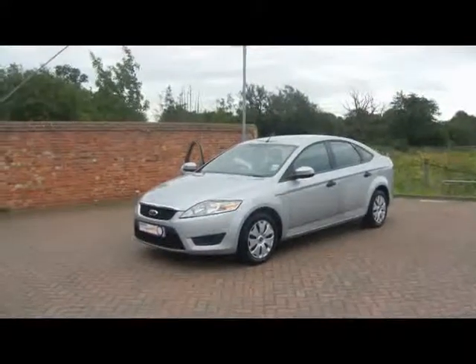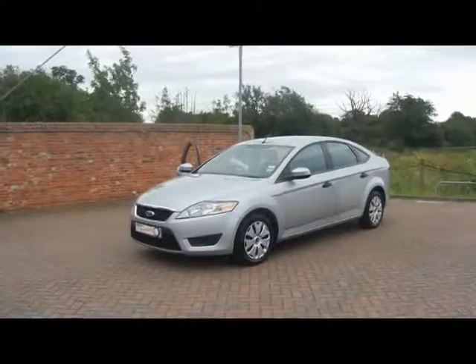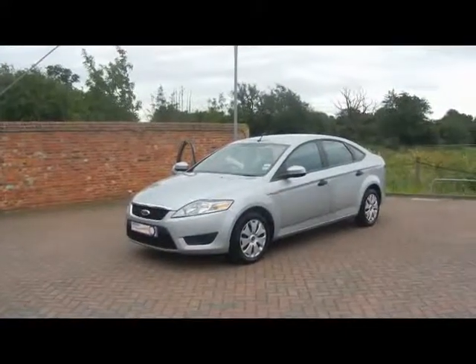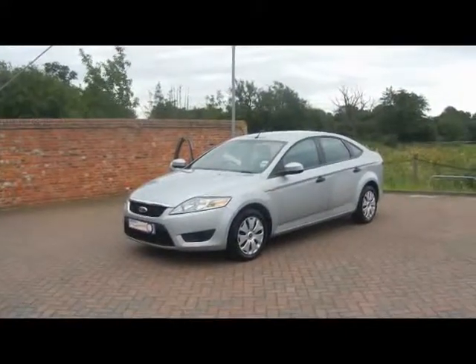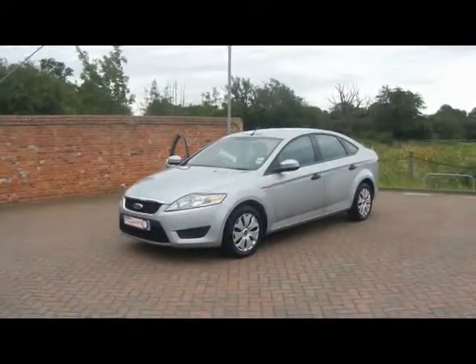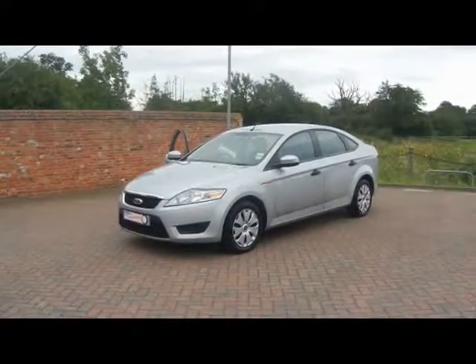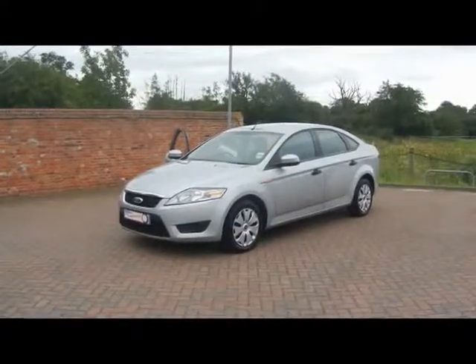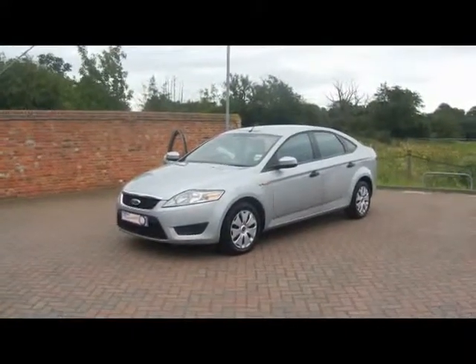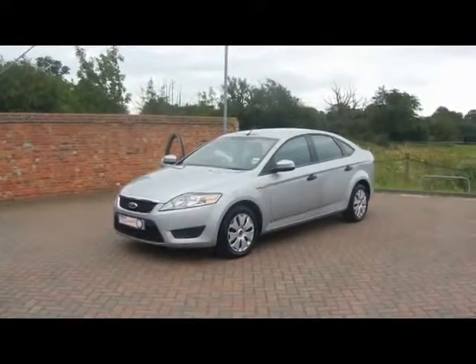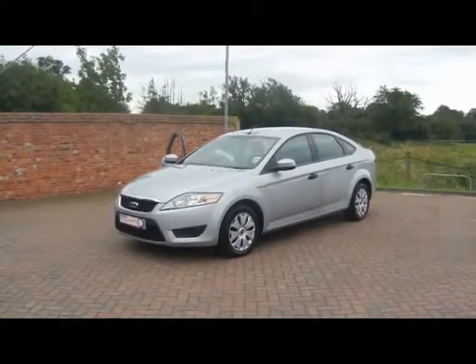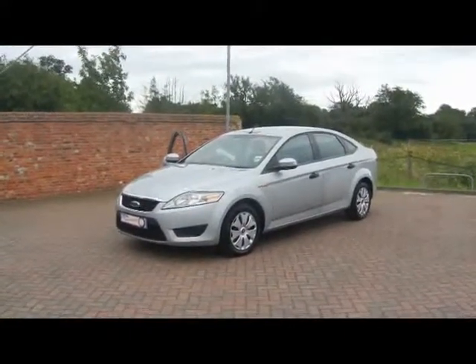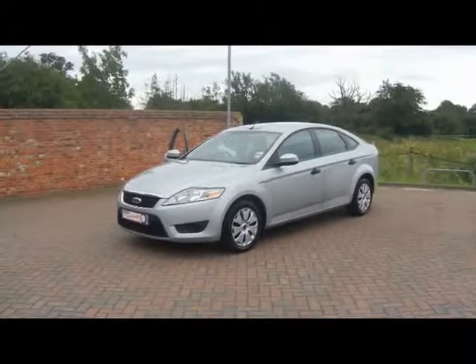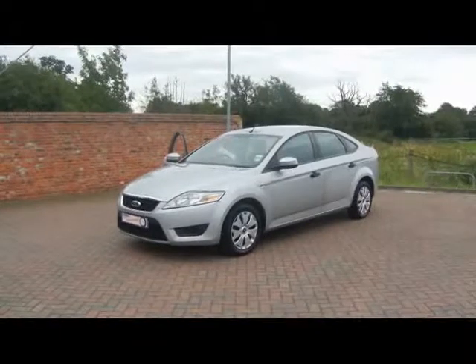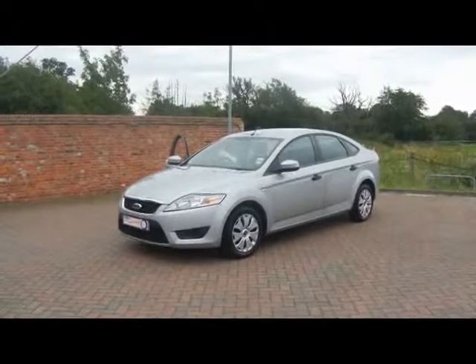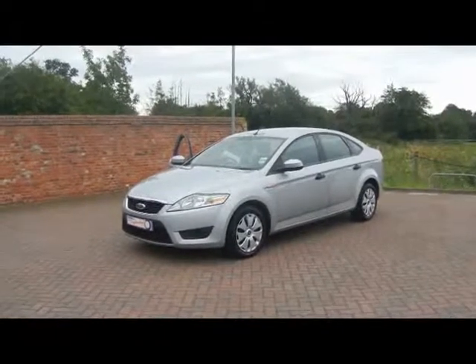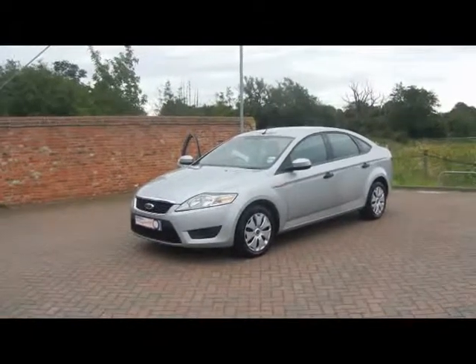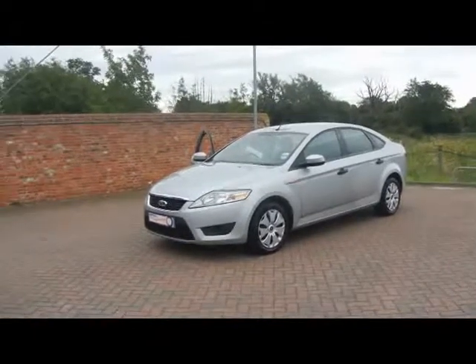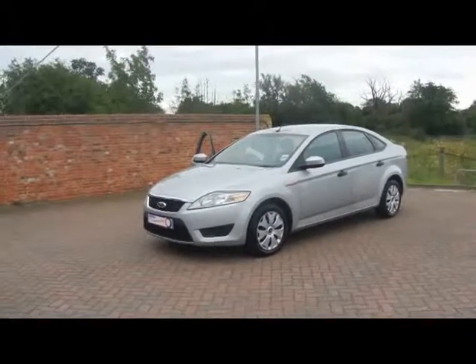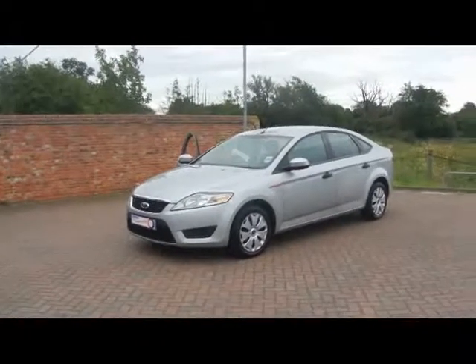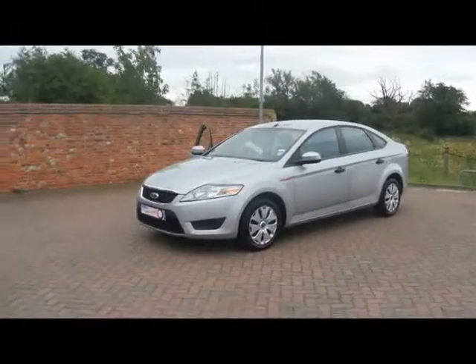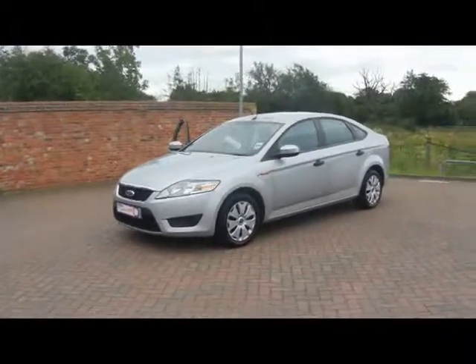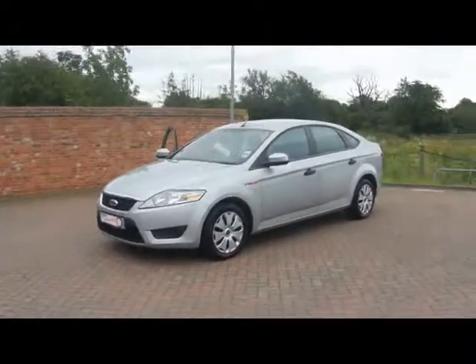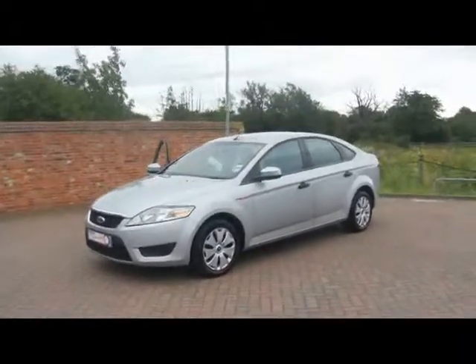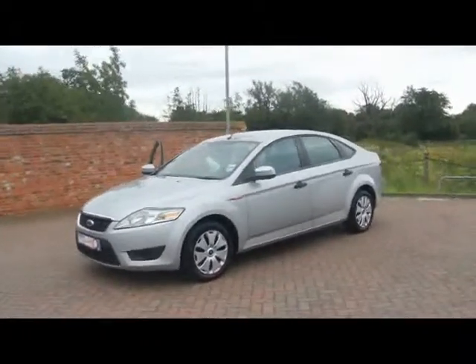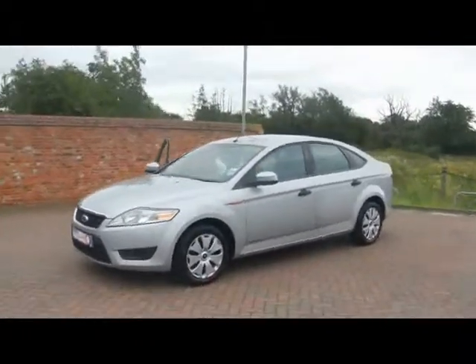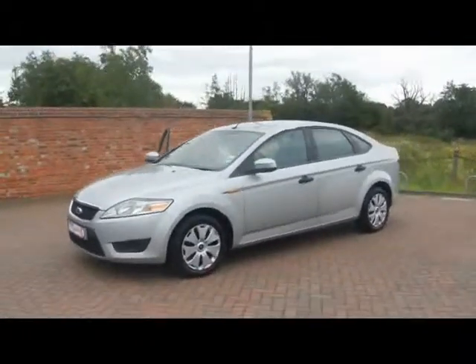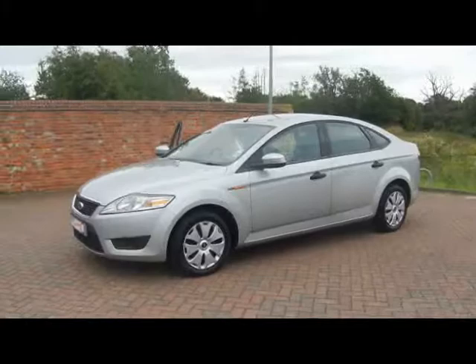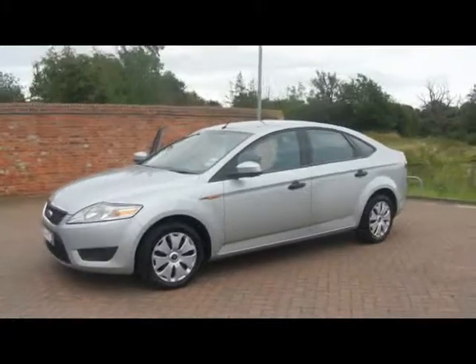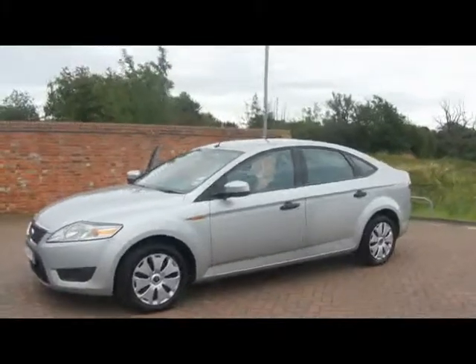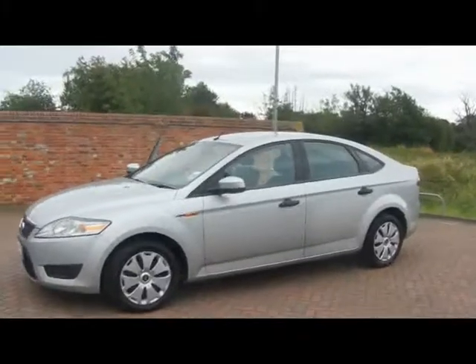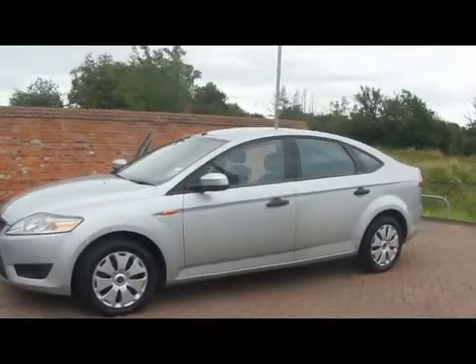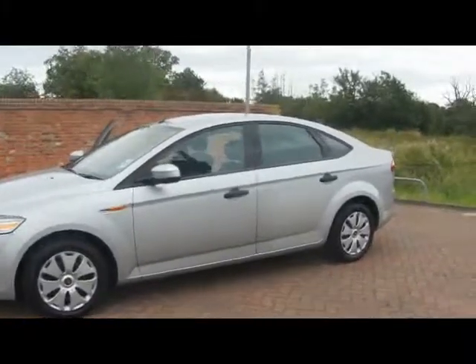Welcome to Imperial Cars. We have a 2008 Ford Mondeo Edge 1.8 TDCi. Let's just go for a quick walk around the car to highlight some features and try and give you a good idea of the condition as well.